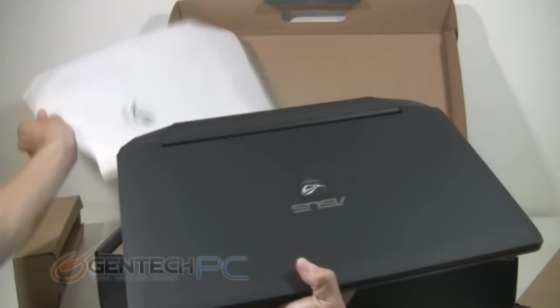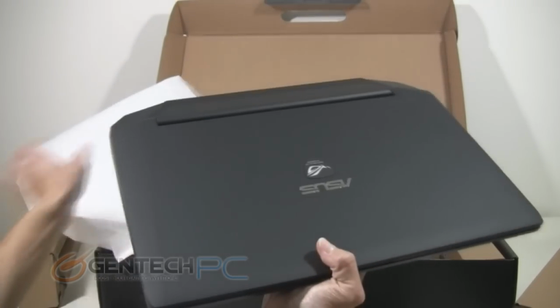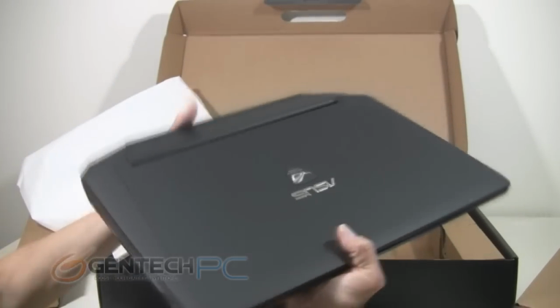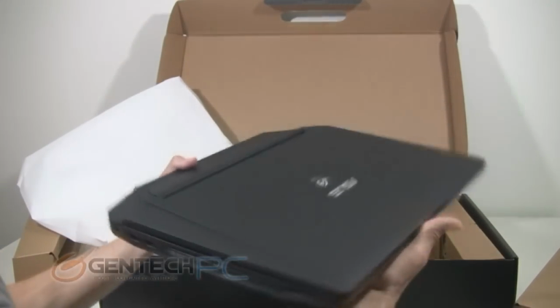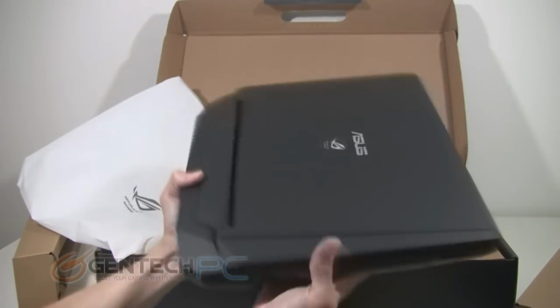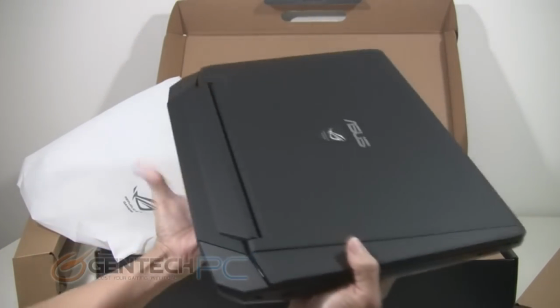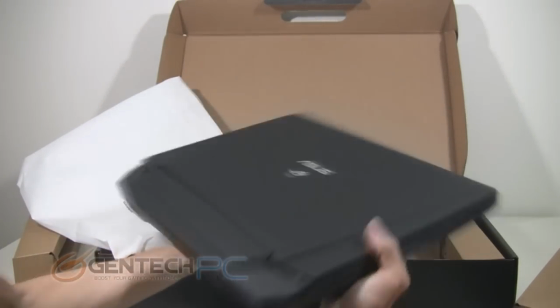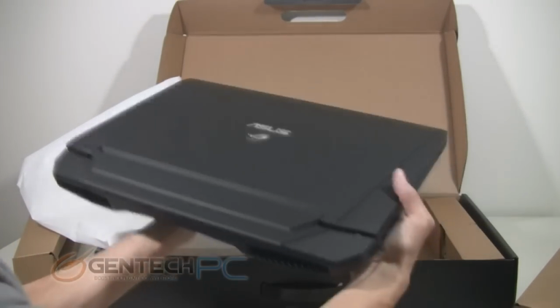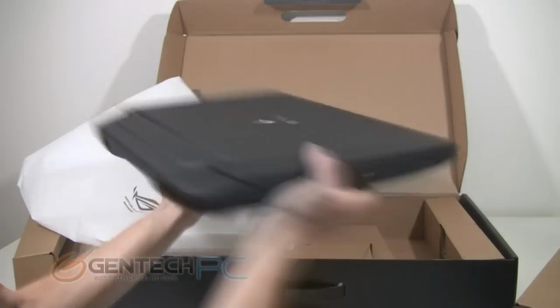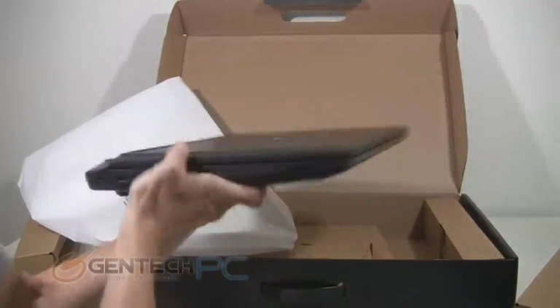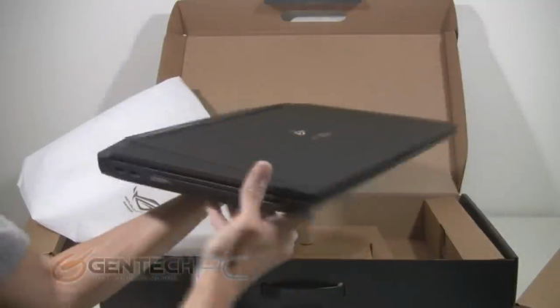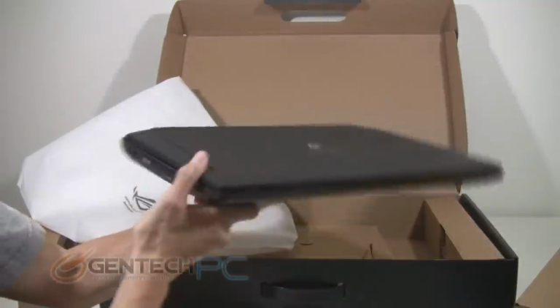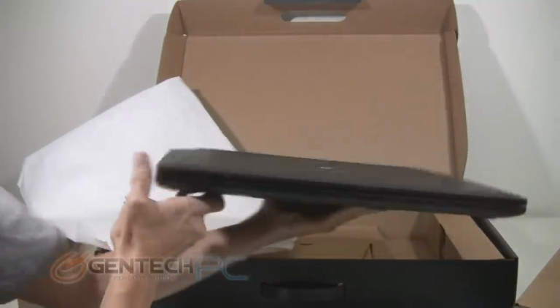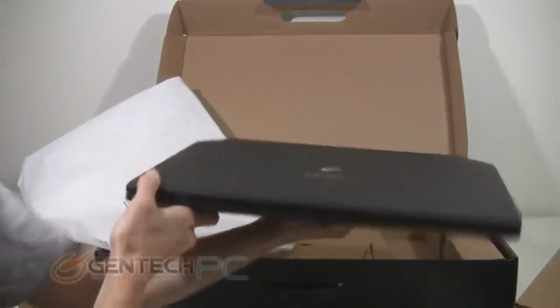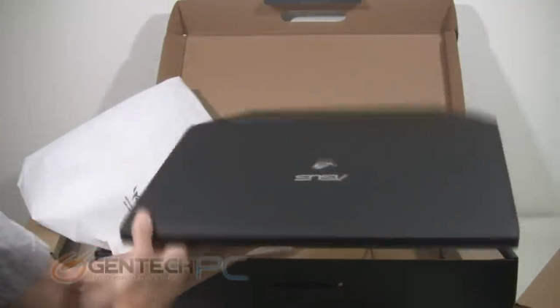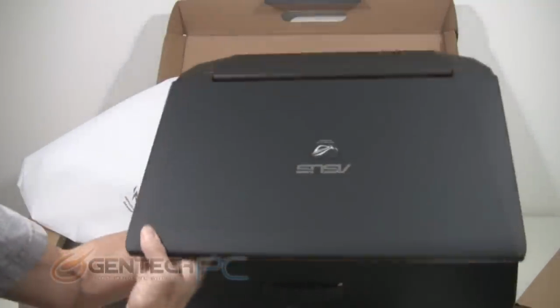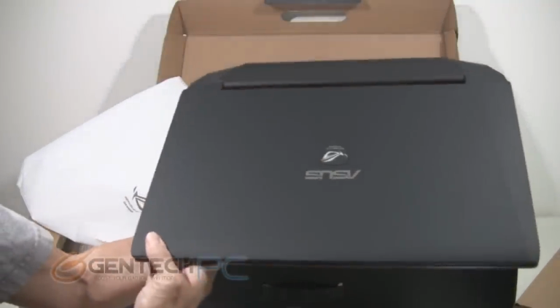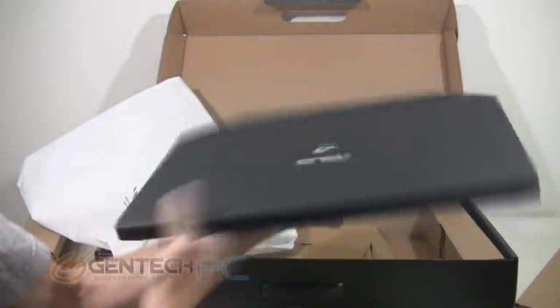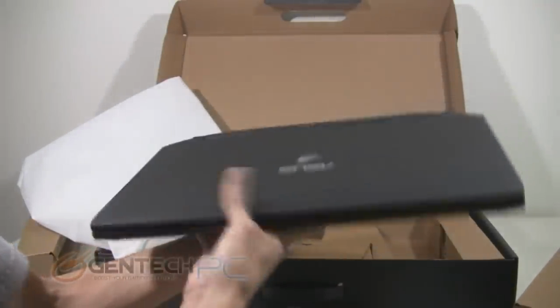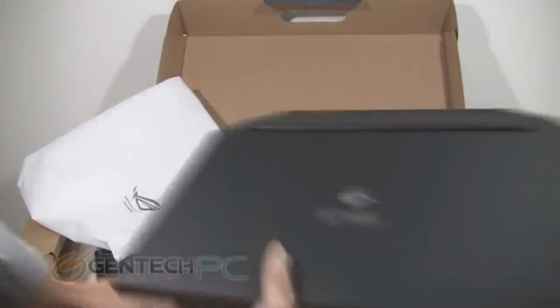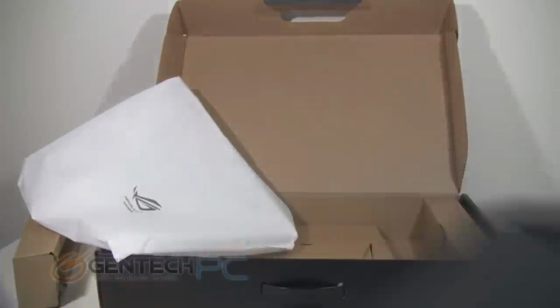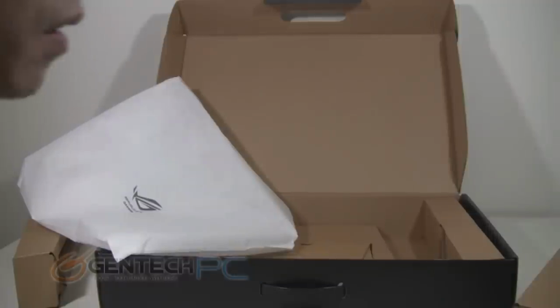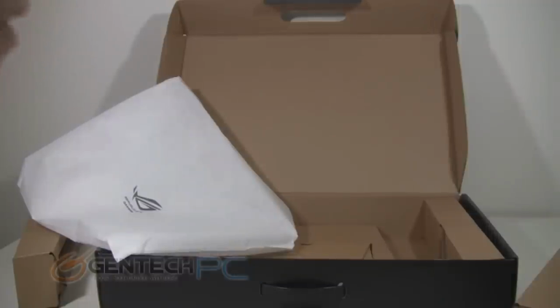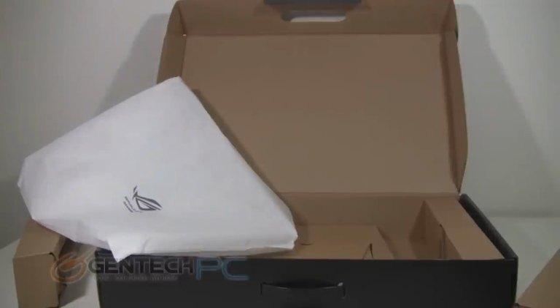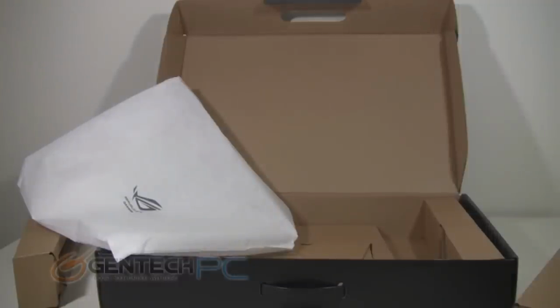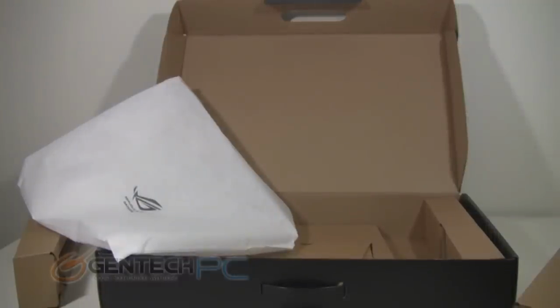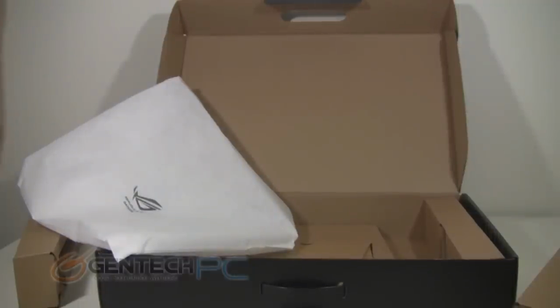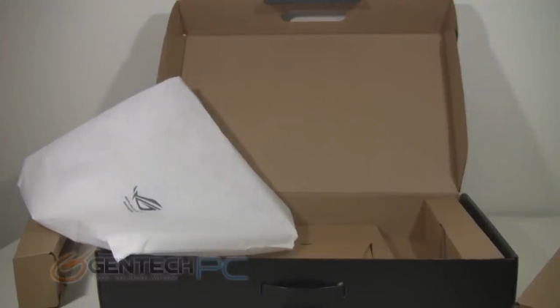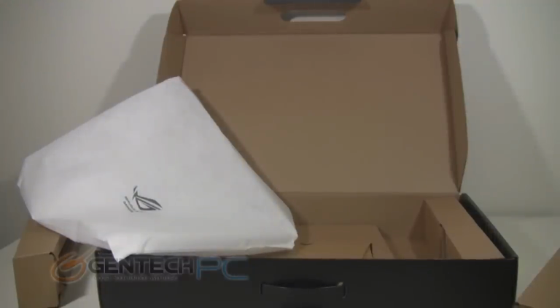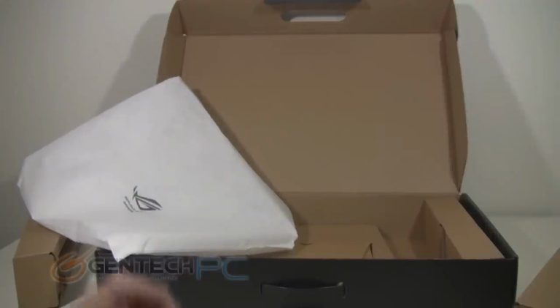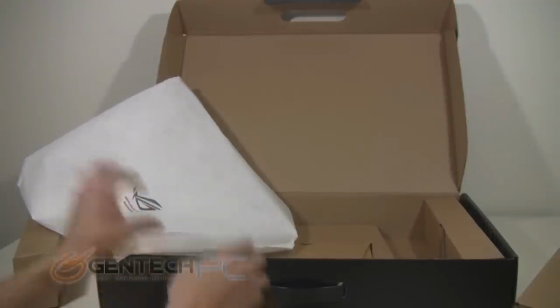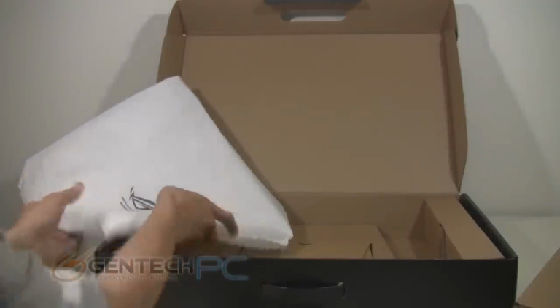And now you can have your first look at the brand new ASUS G750. As you can see, the roots are still there — we still have the stealth fighter look, the rubberized finish, and the nice black coloring, but each revision of this model does change the appearance slightly.